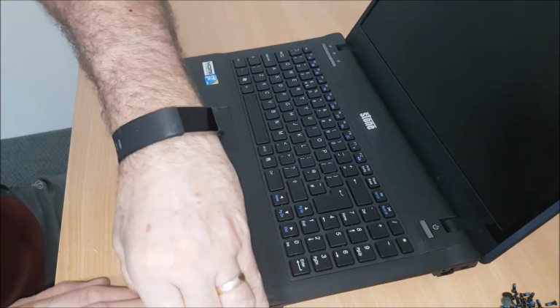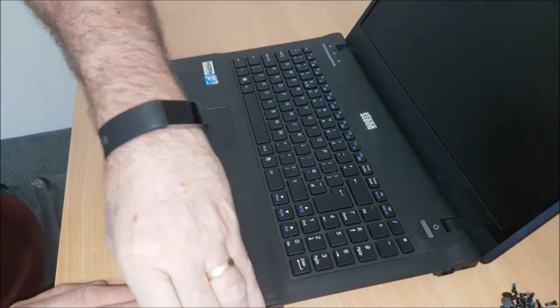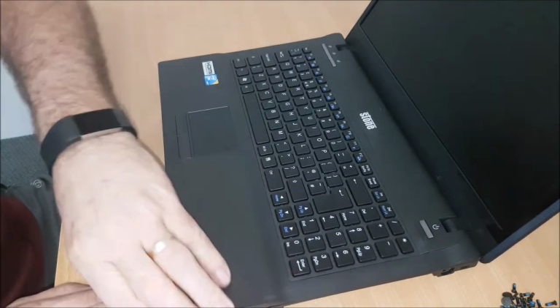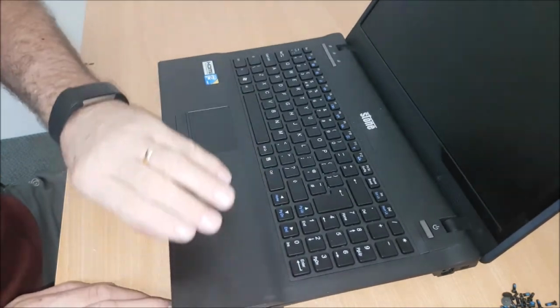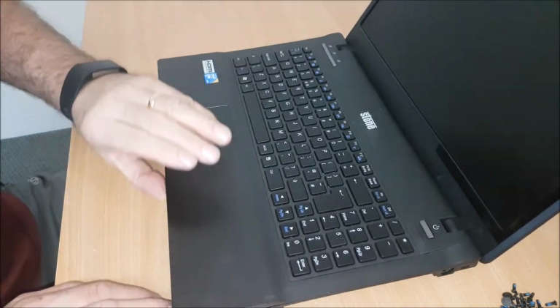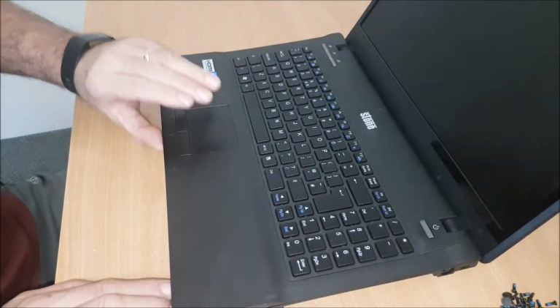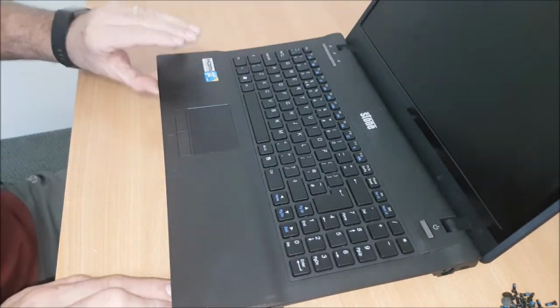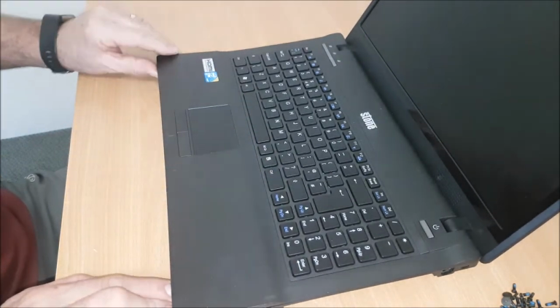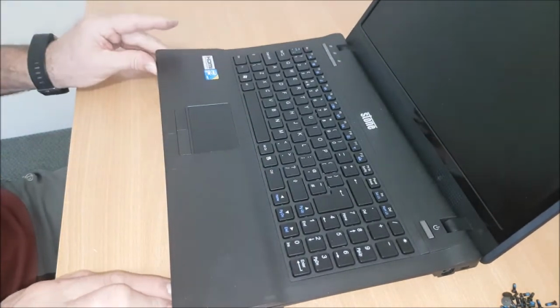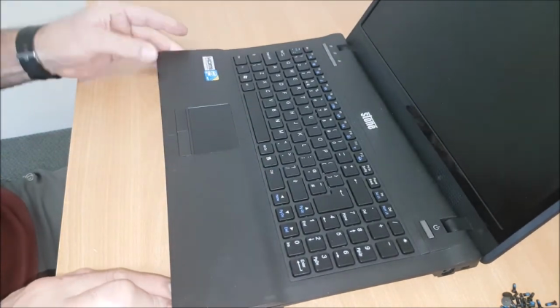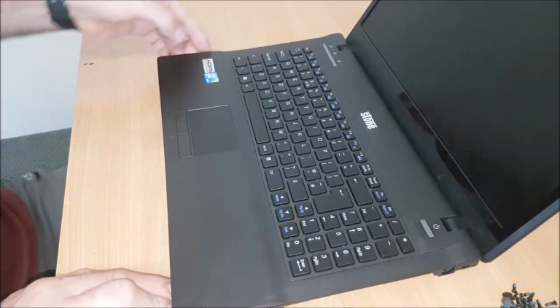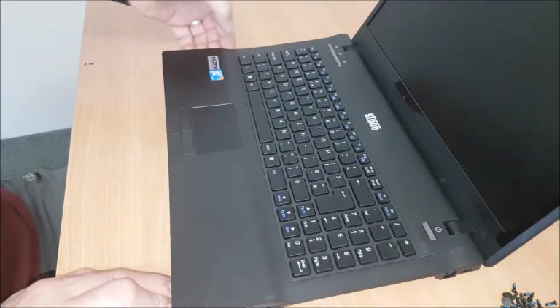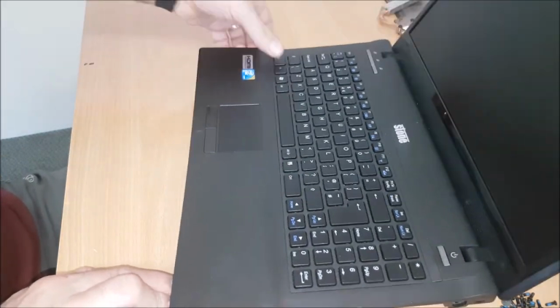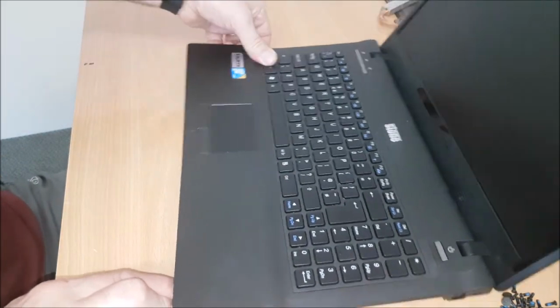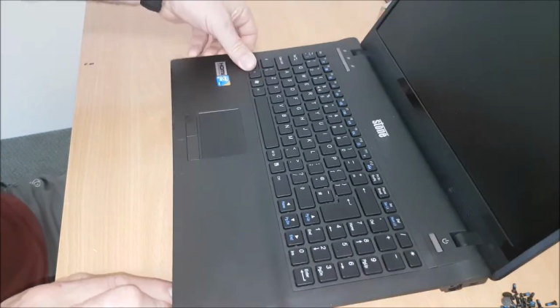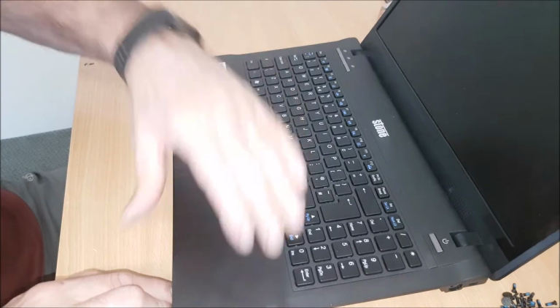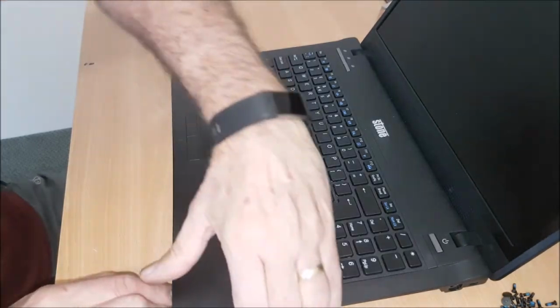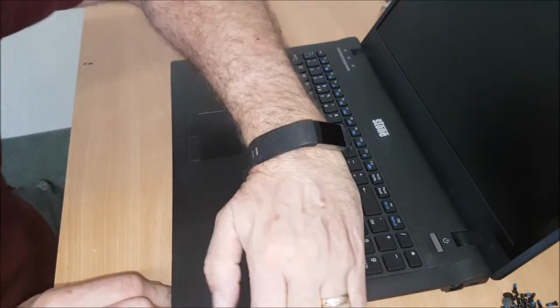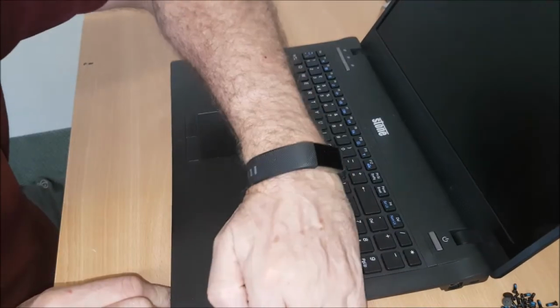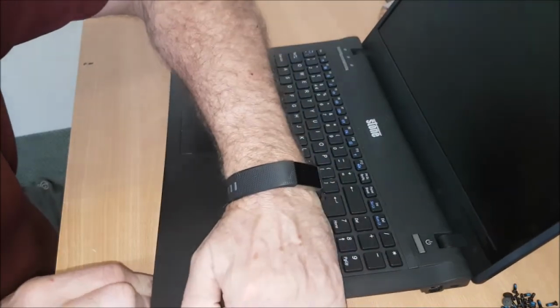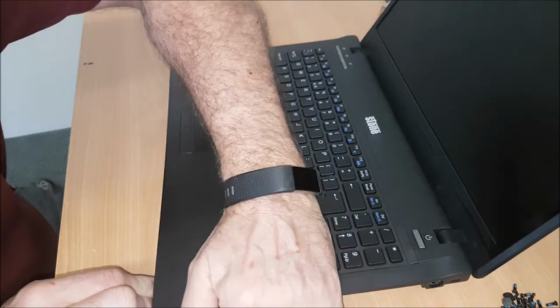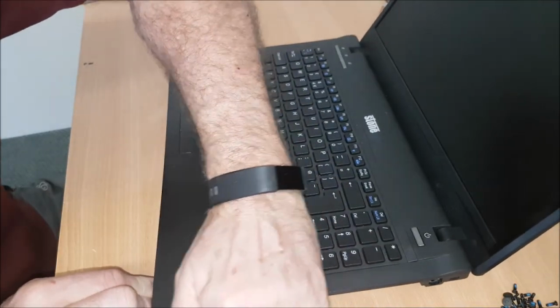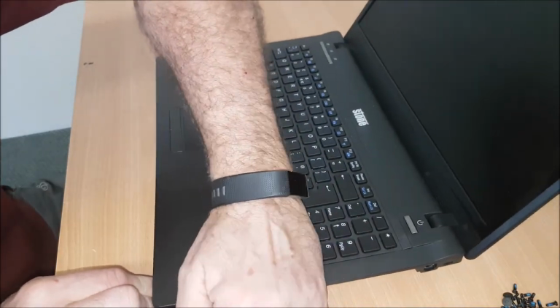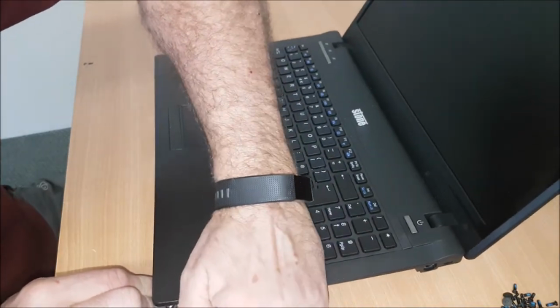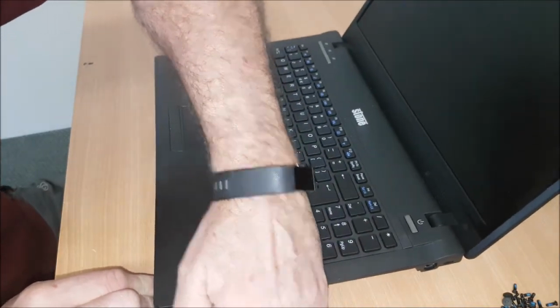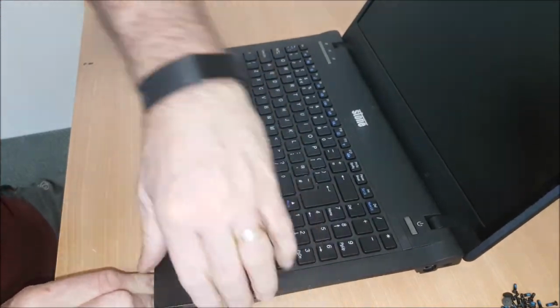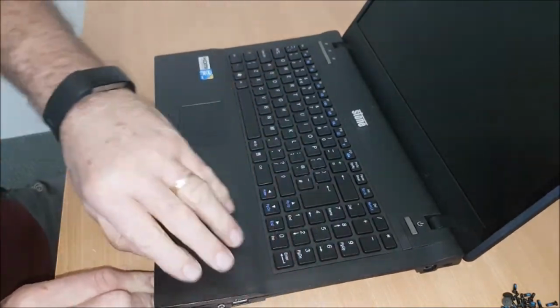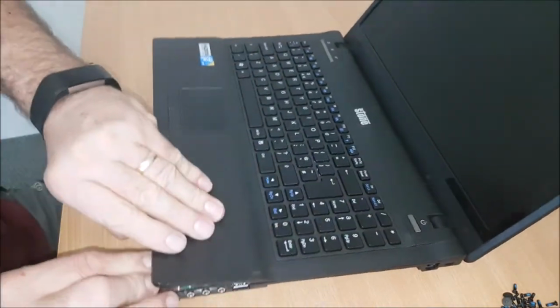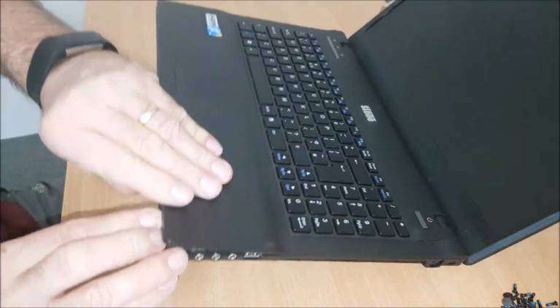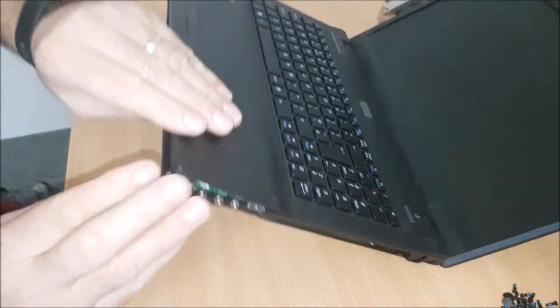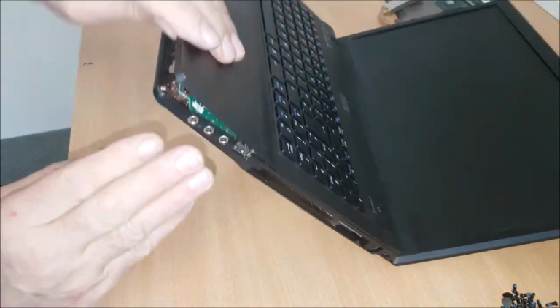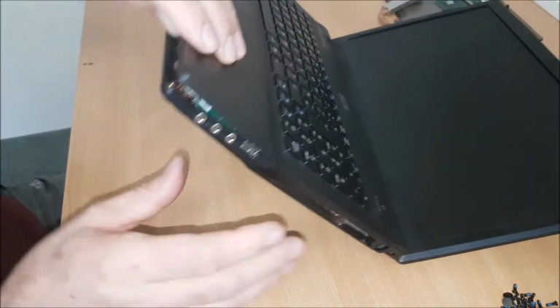The actual casing — slide in your hands, or you've got a parting tool you can use. I might have missed something.